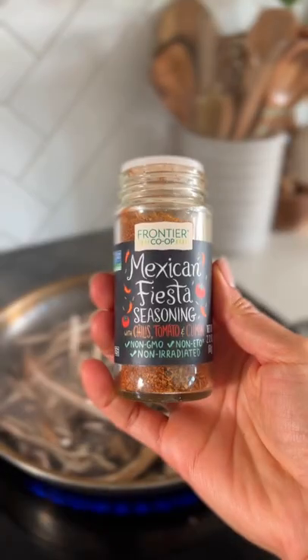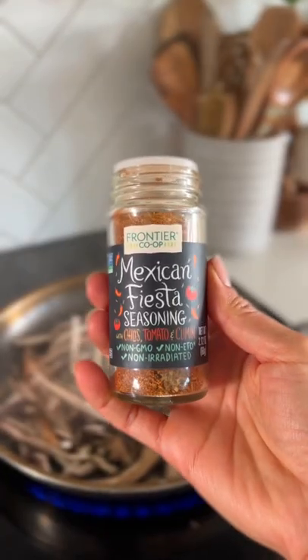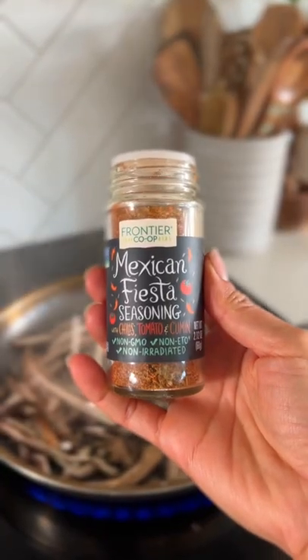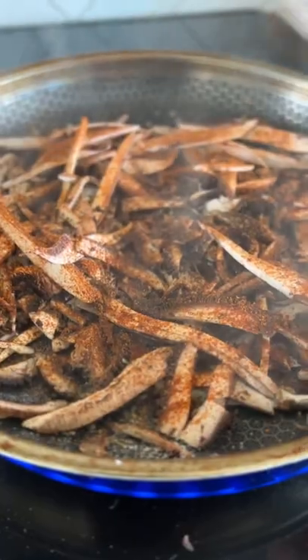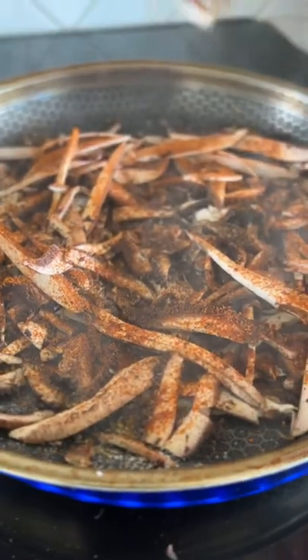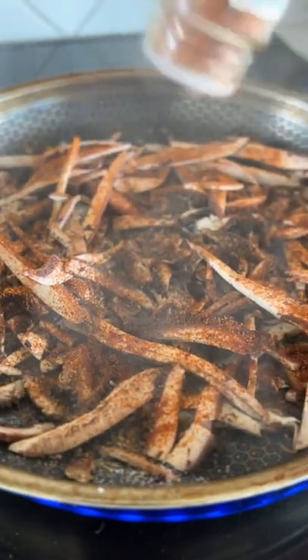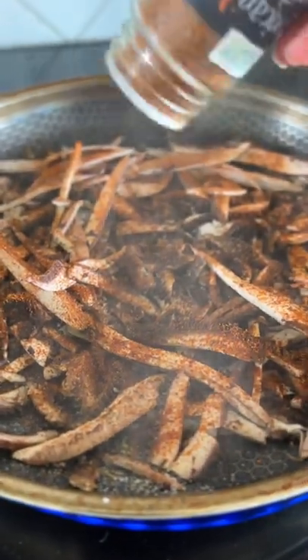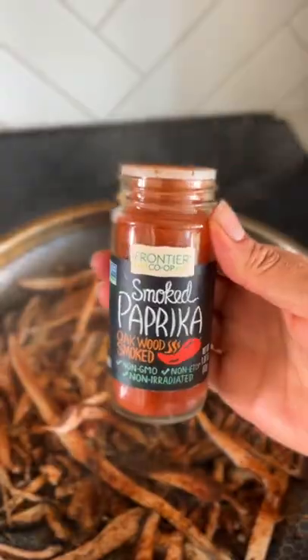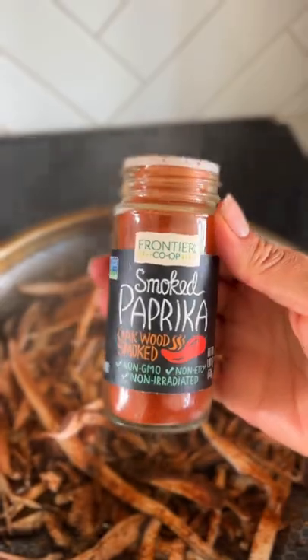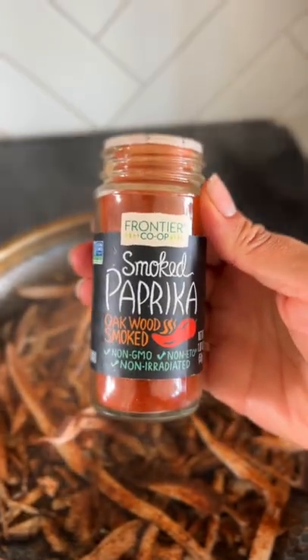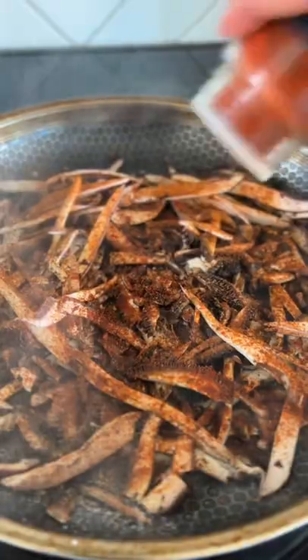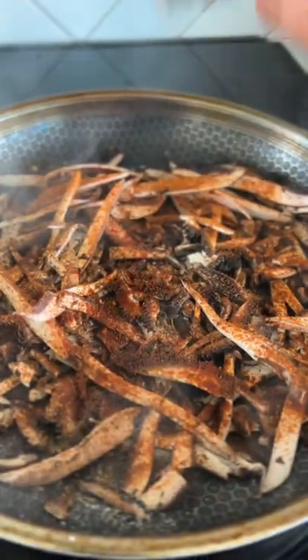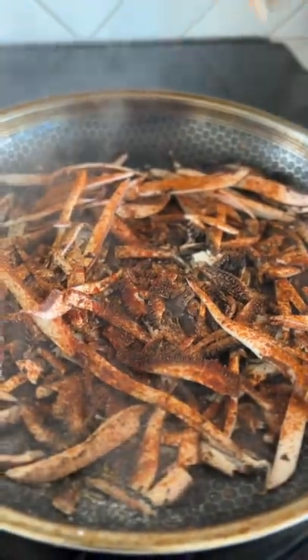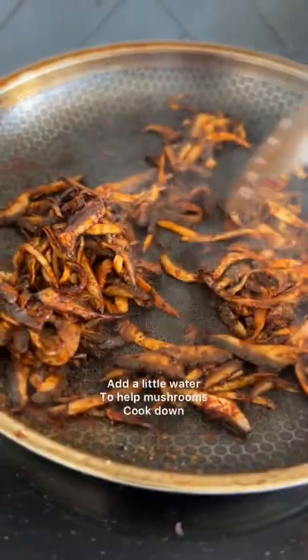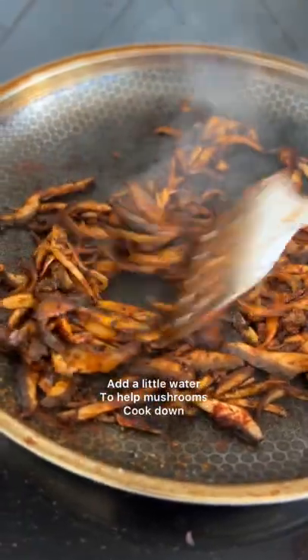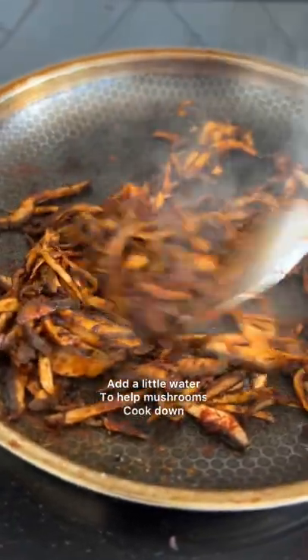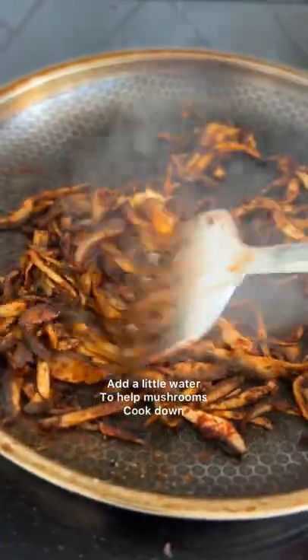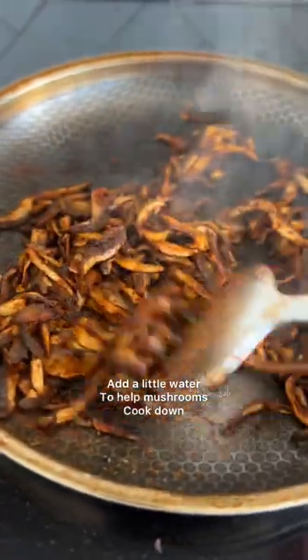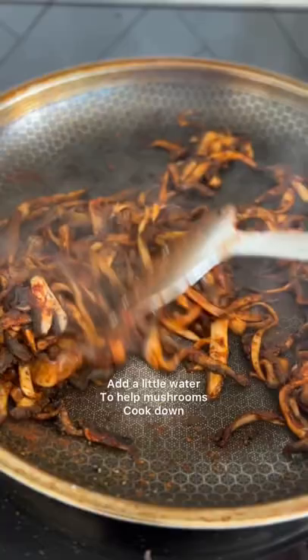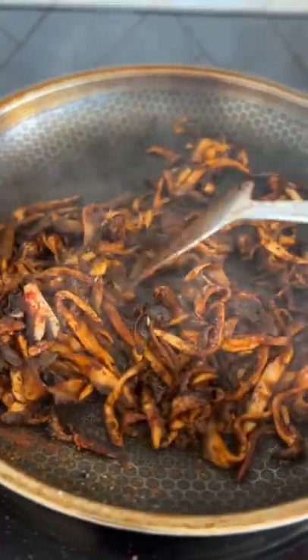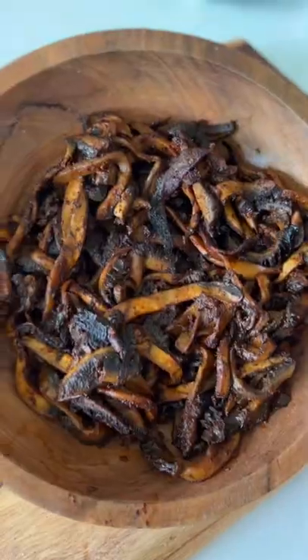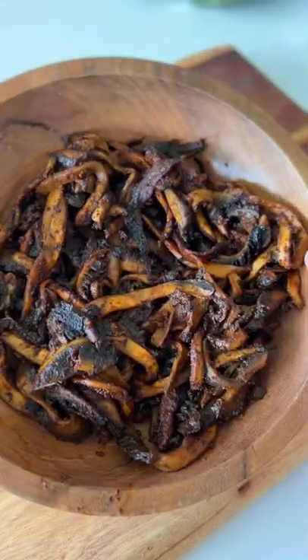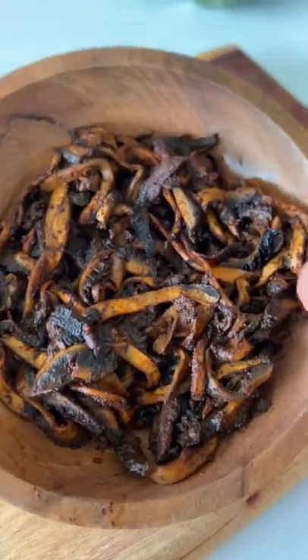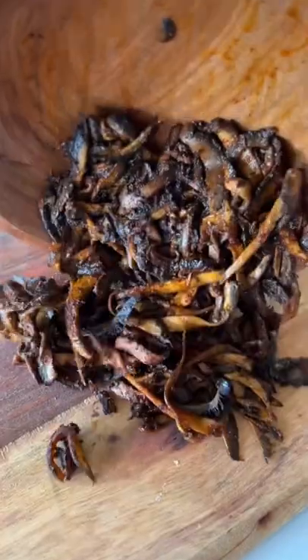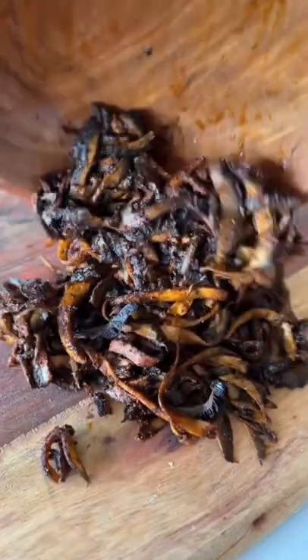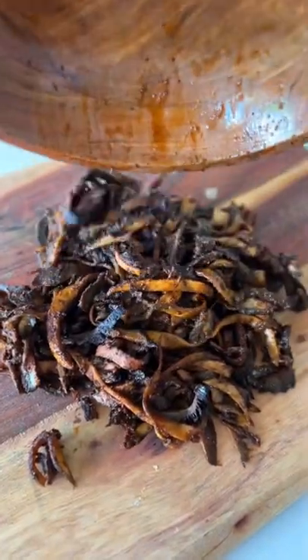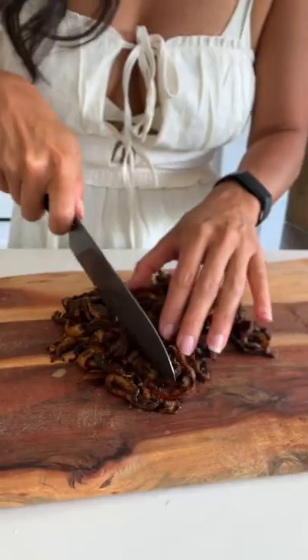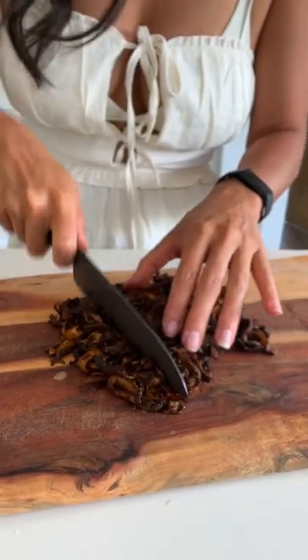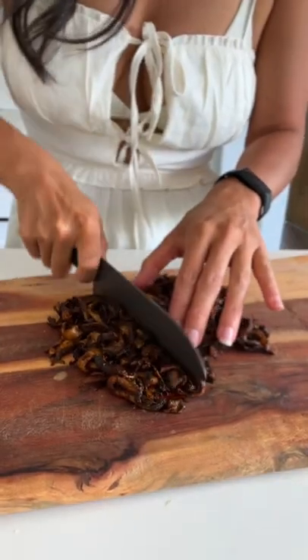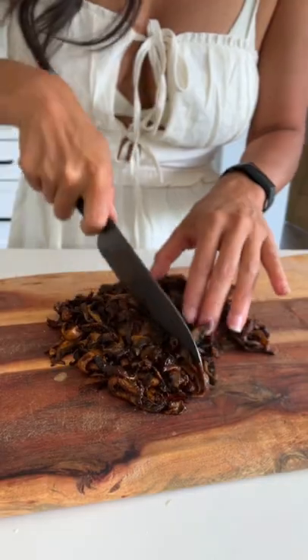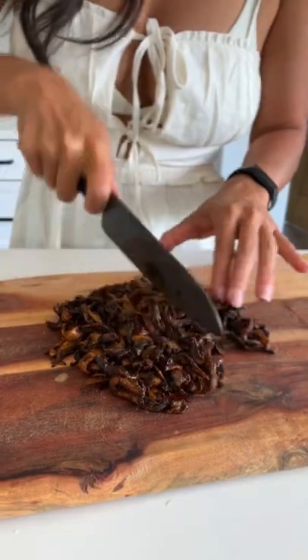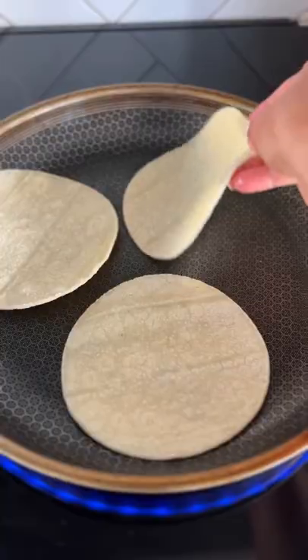I like to add garlic salt, some of this Mexican fiesta seasoning, and then some smoked paprika — it also adds this gorgeous color. And that's it. You just get them cooked down, and then I like to give them an extra chop just to give them a more authentic cut.